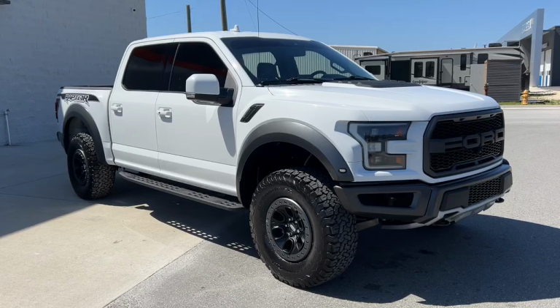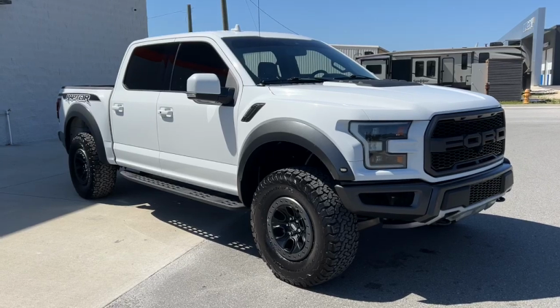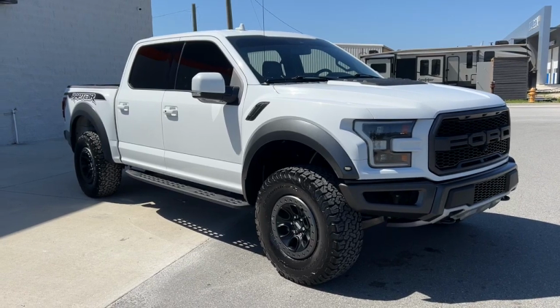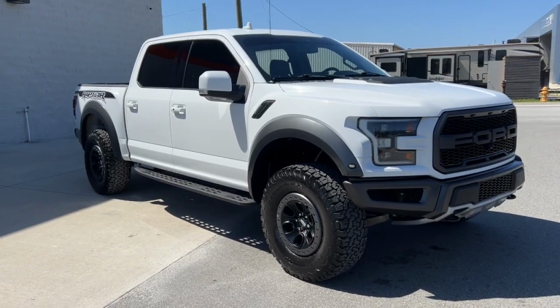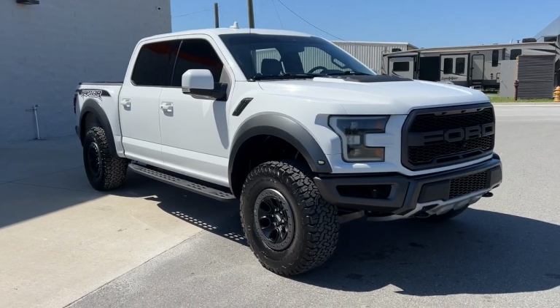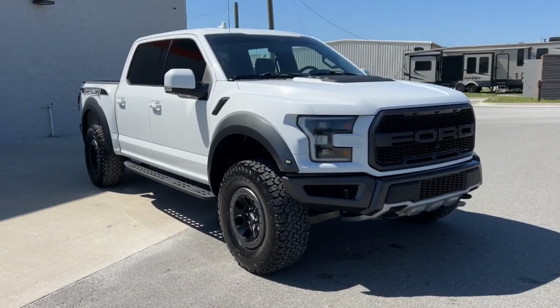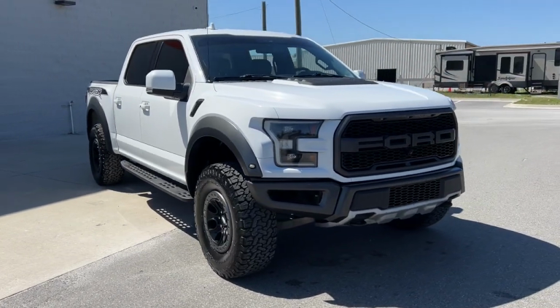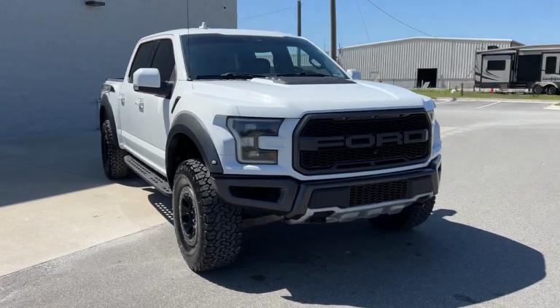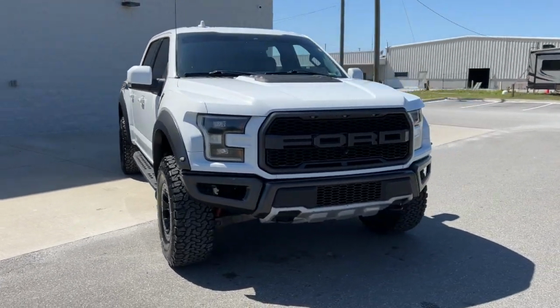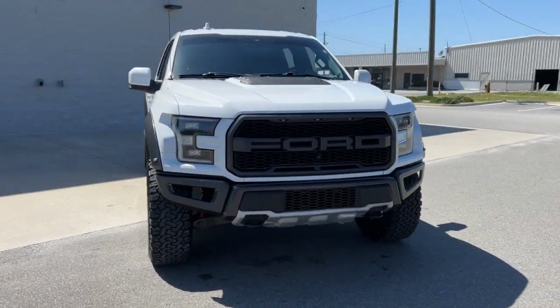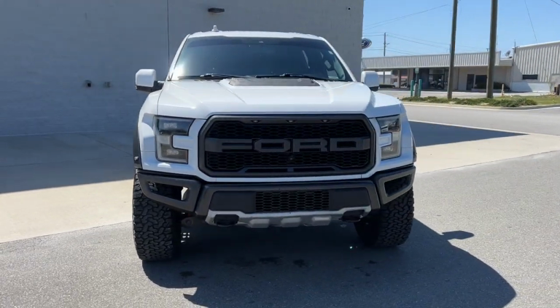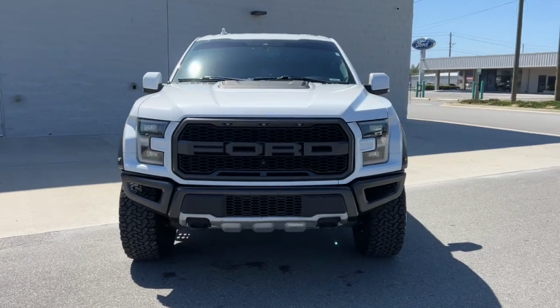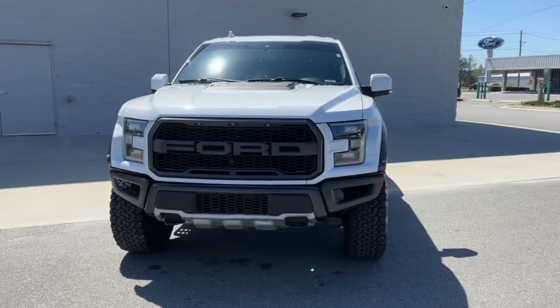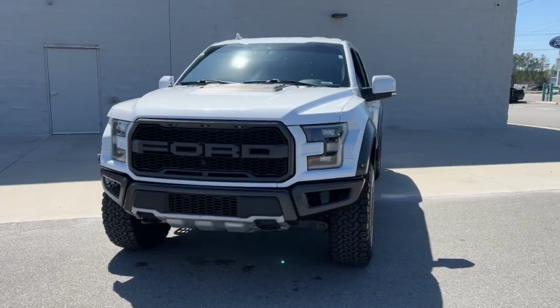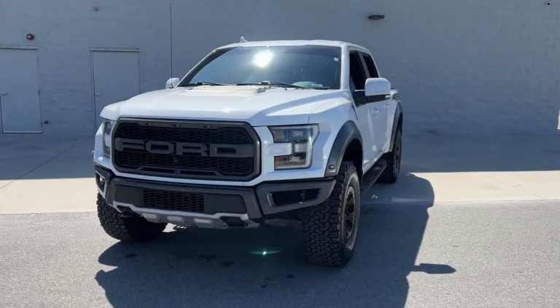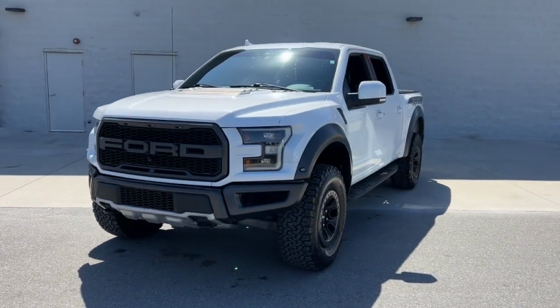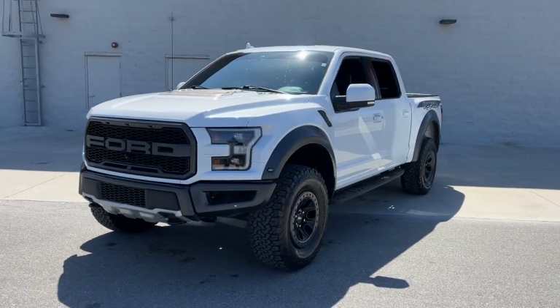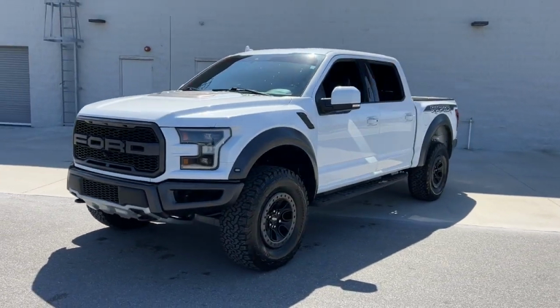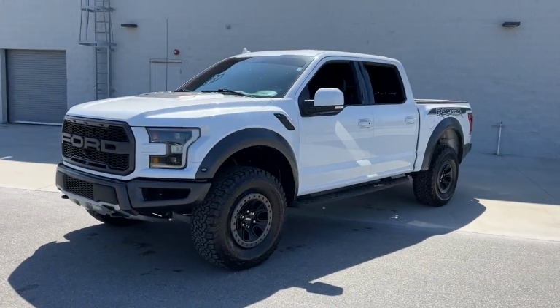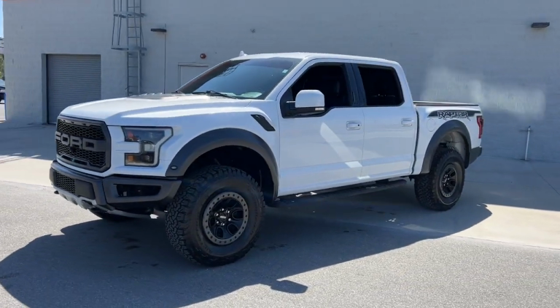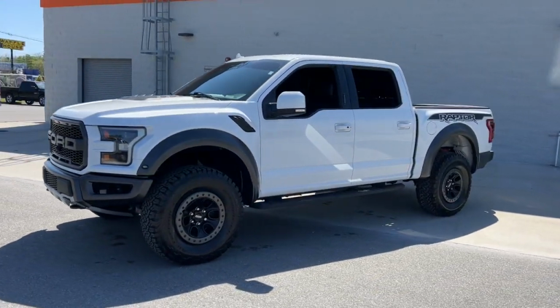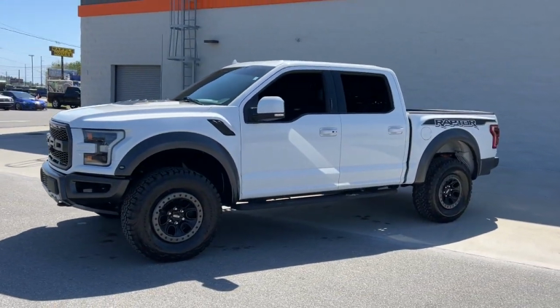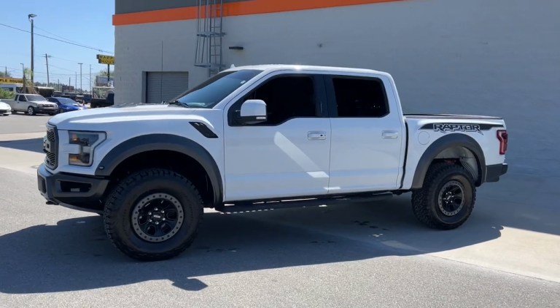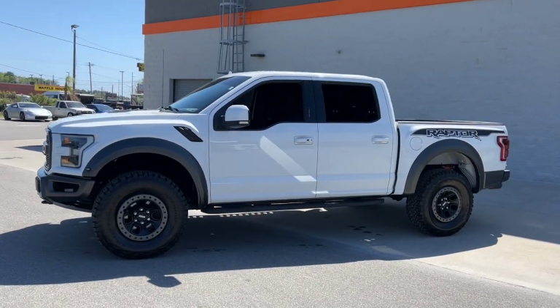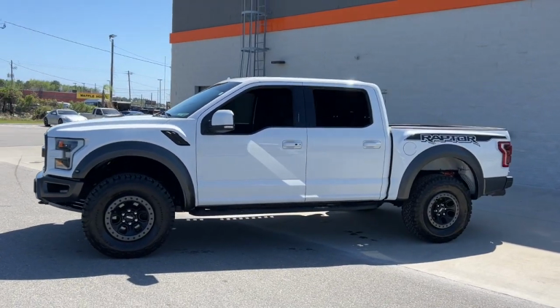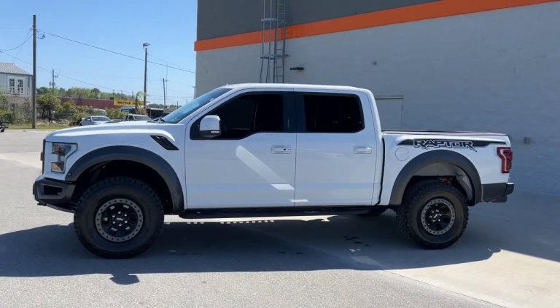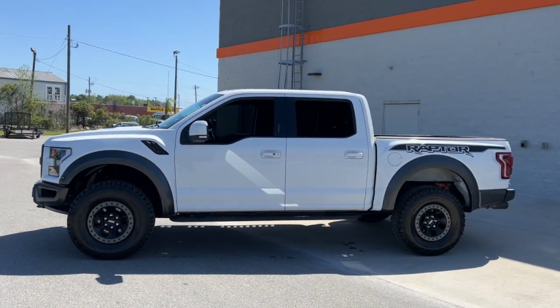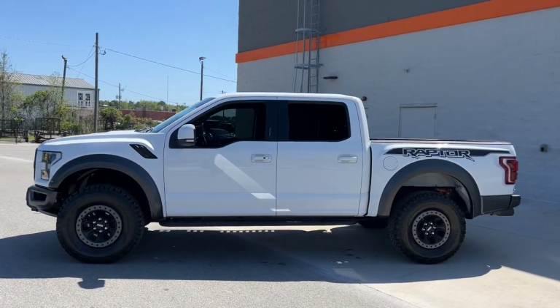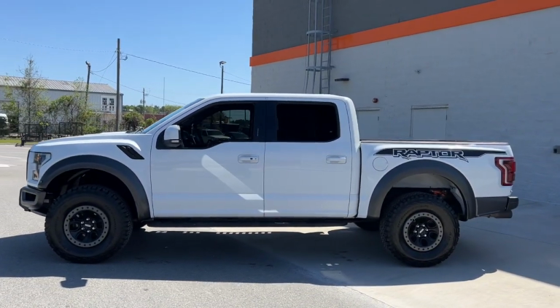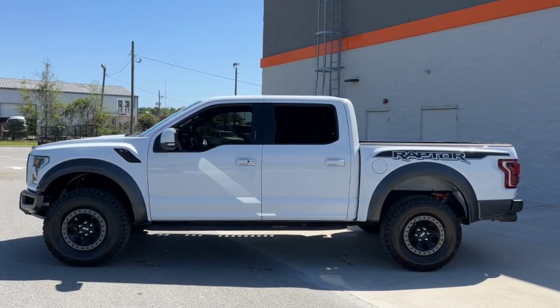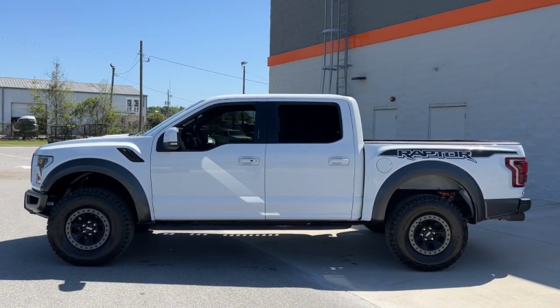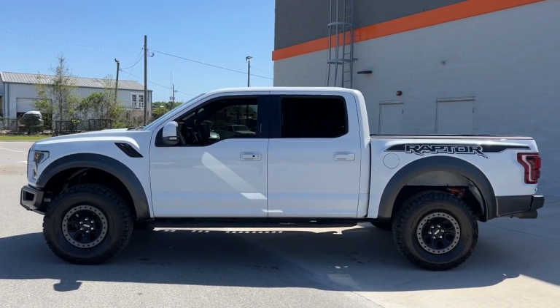Introducing the 2019 Ford F-150. With less than 90,000 miles on the odometer, this vehicle stands out from the rest. This rugged F-150 is ready for work, off-roading, or a little R&R.